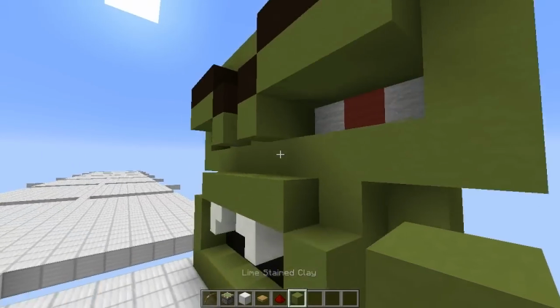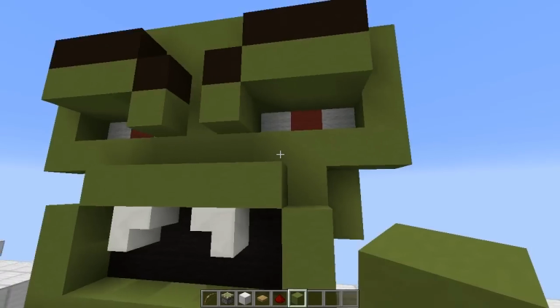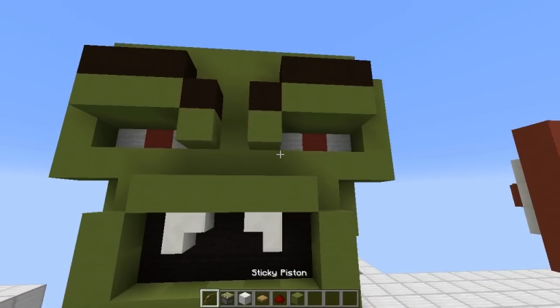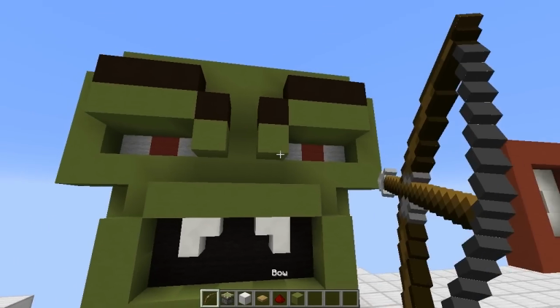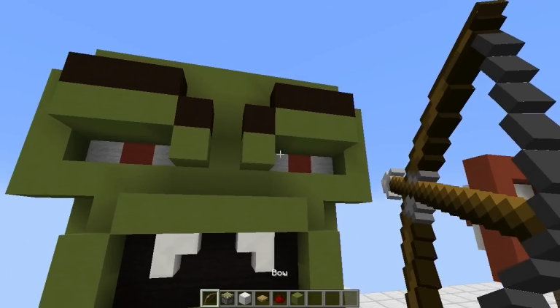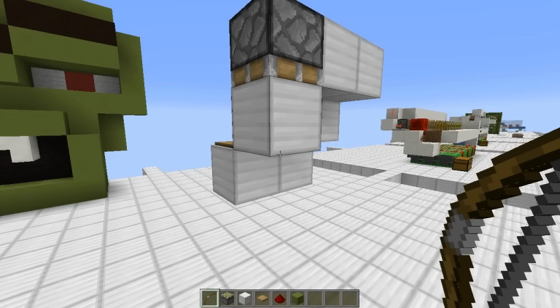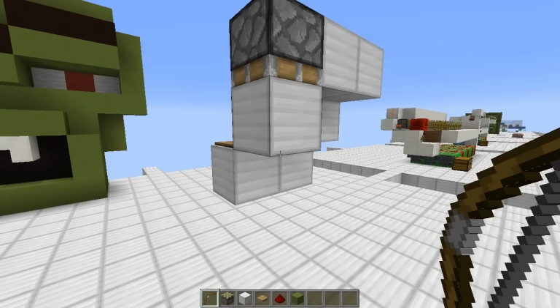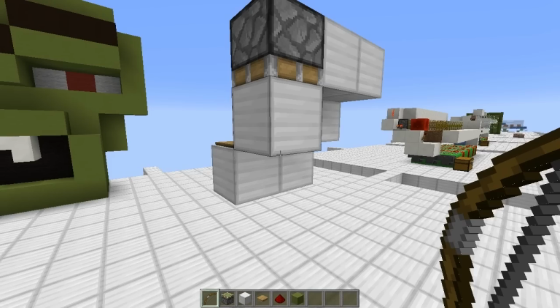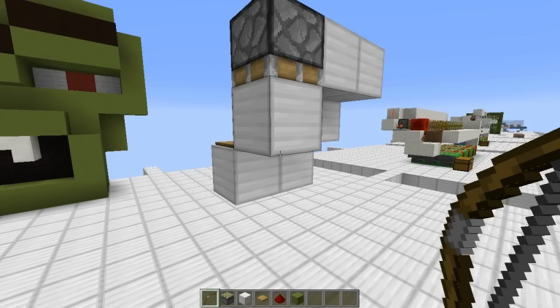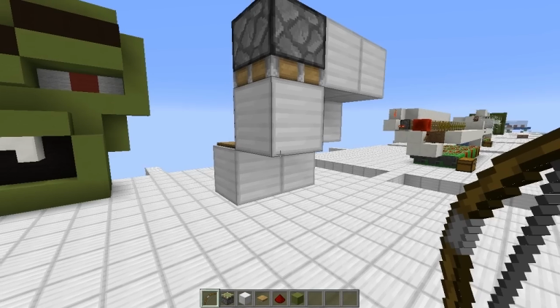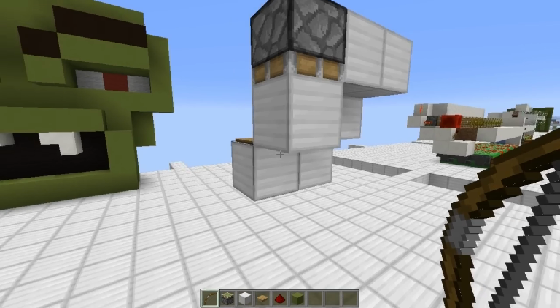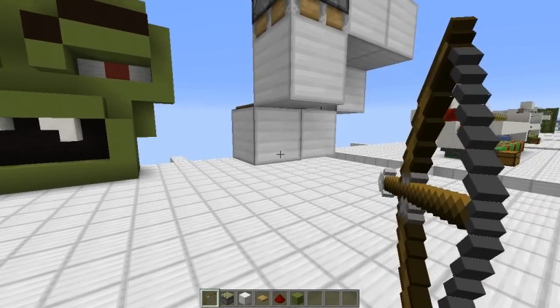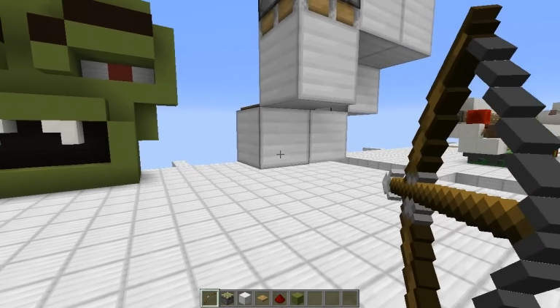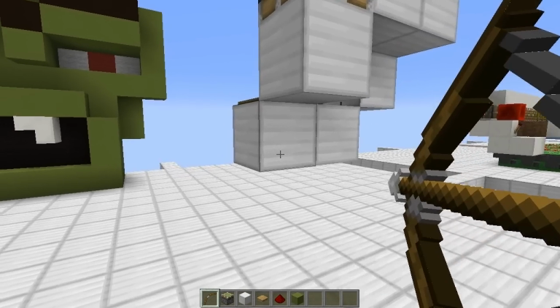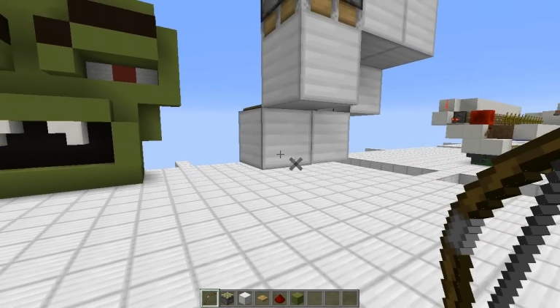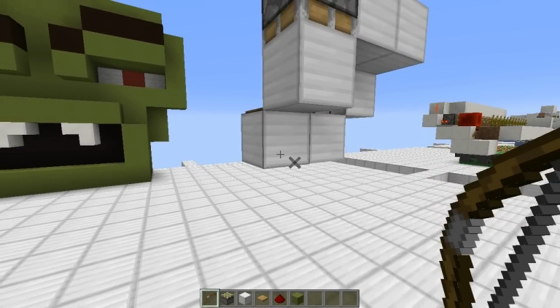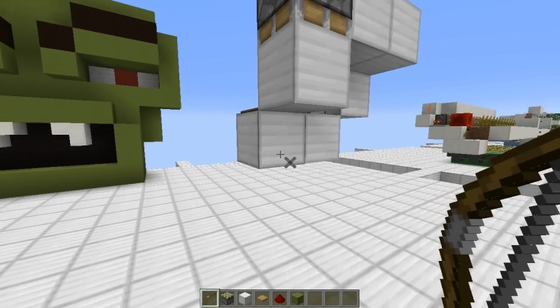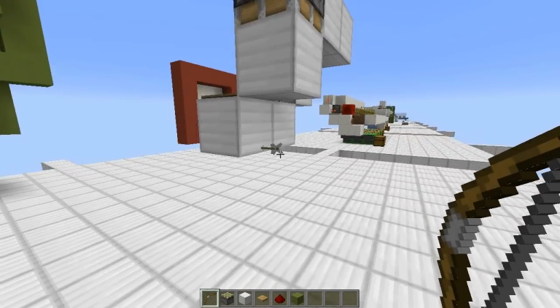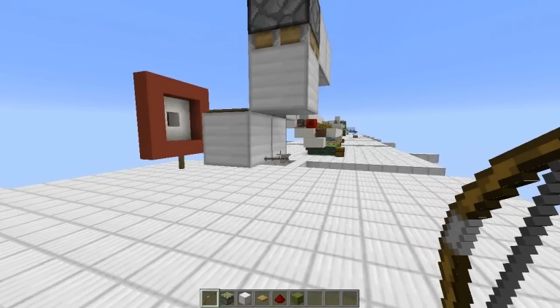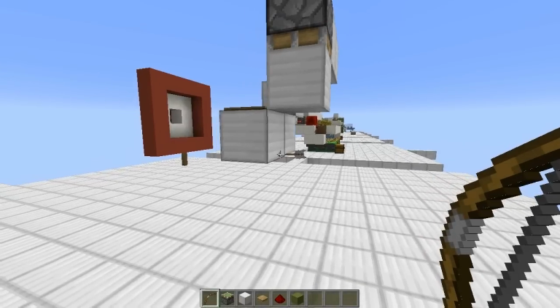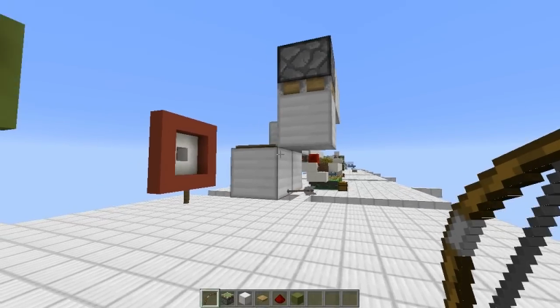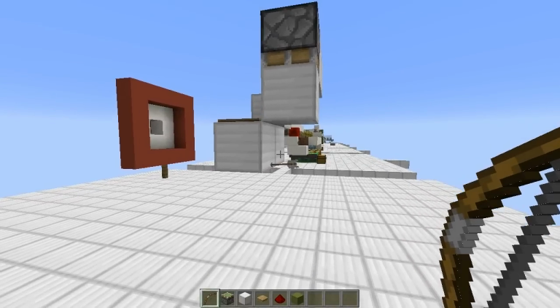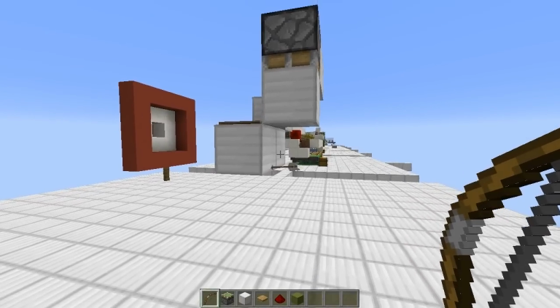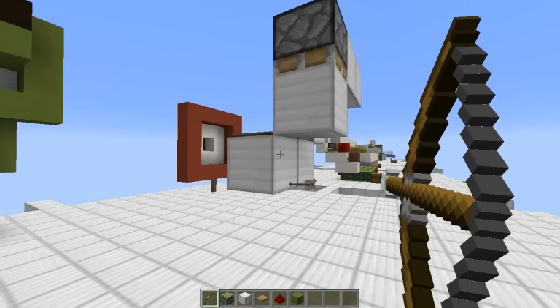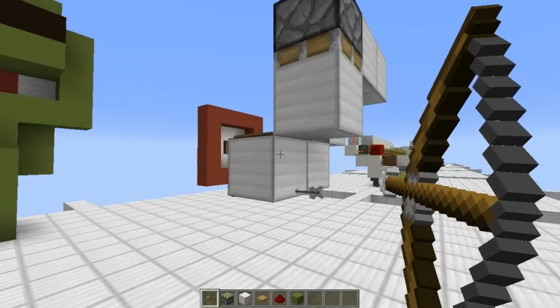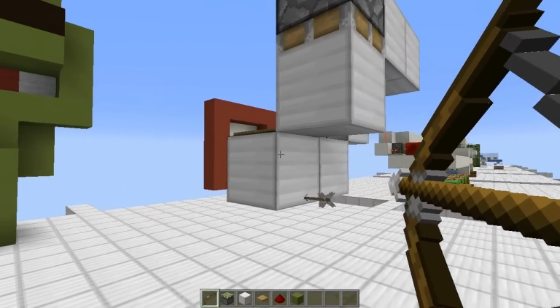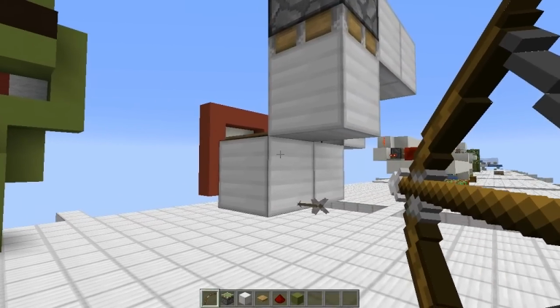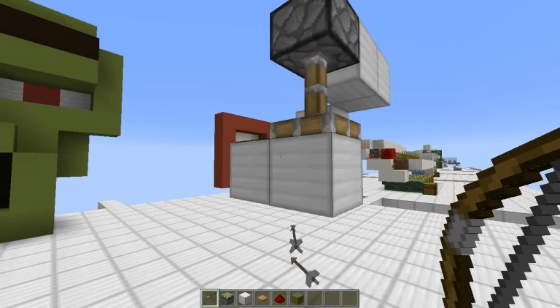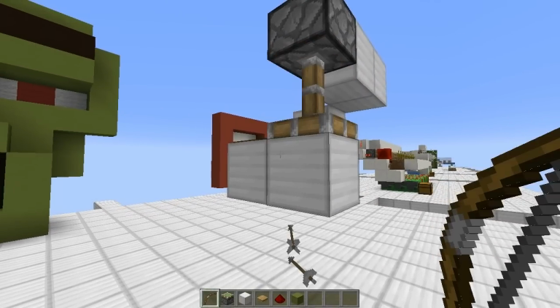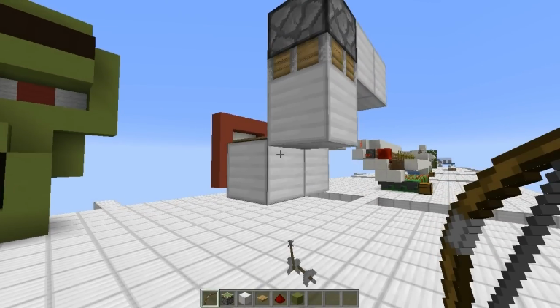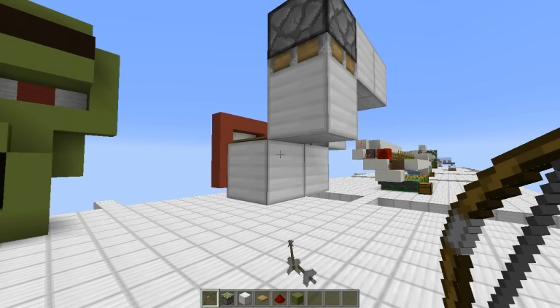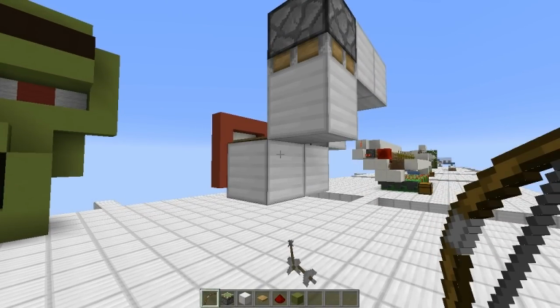So yeah, pretty cool idea. It's also worth mentioning that if you shoot the arrow at the bottom of a block, it does not actually activate it. You need to be shooting the arrow at the top half of your block.